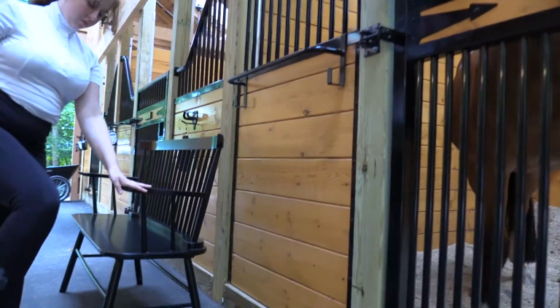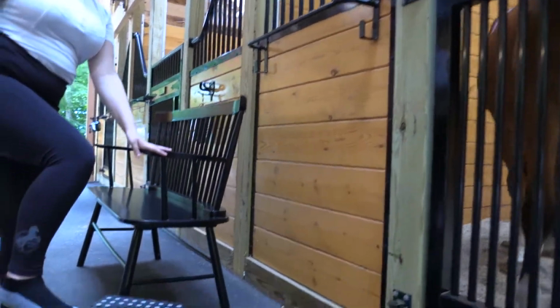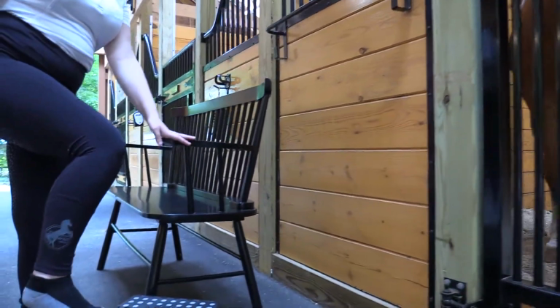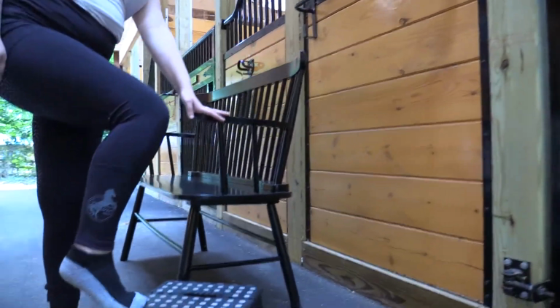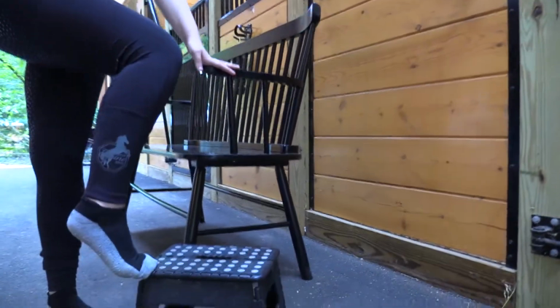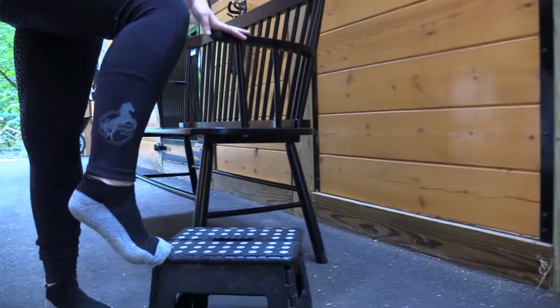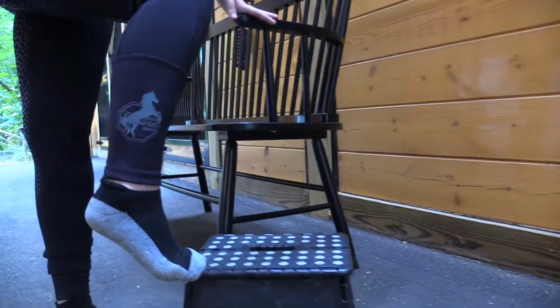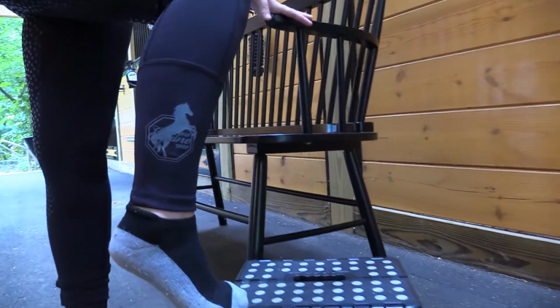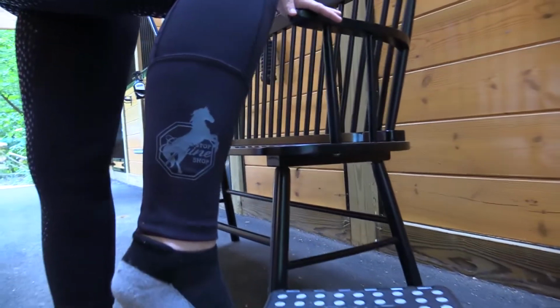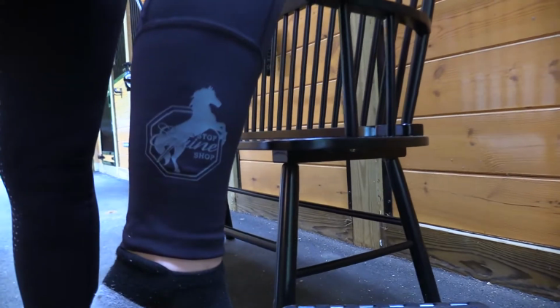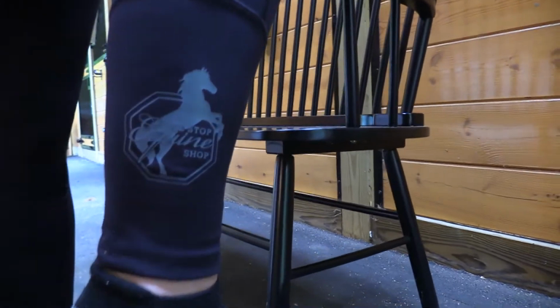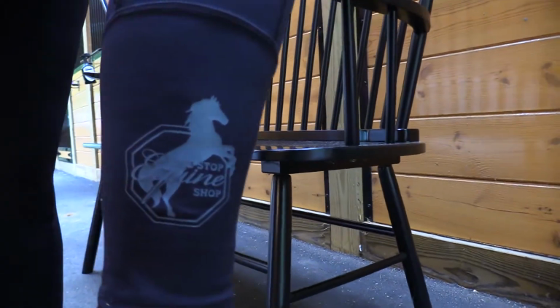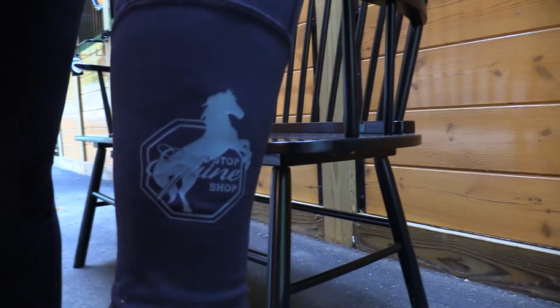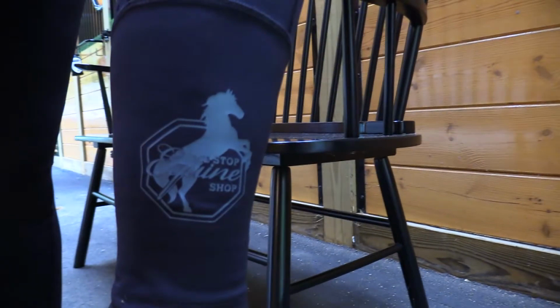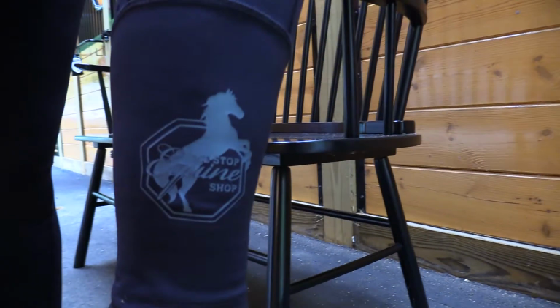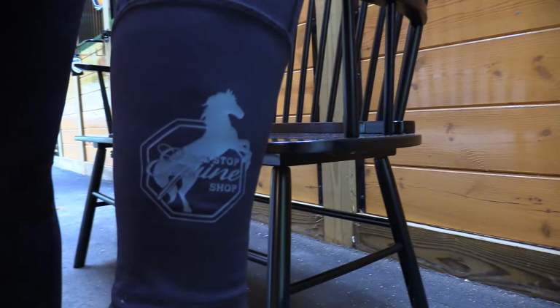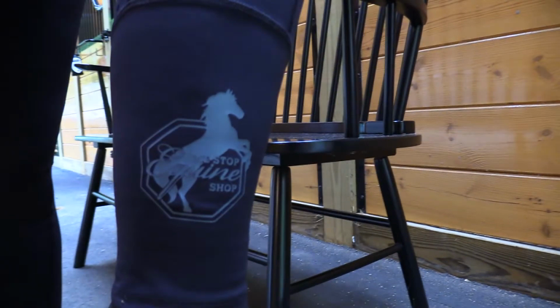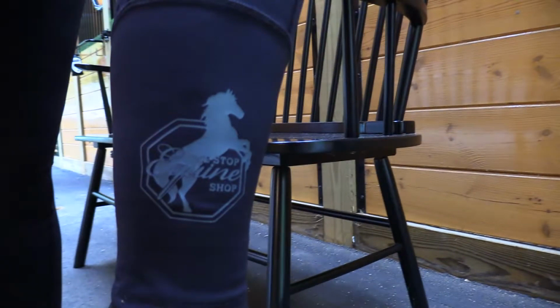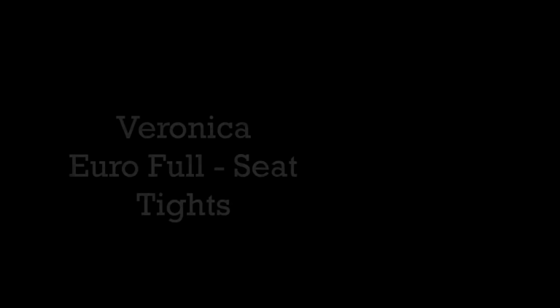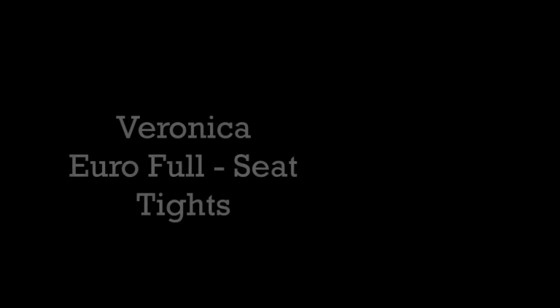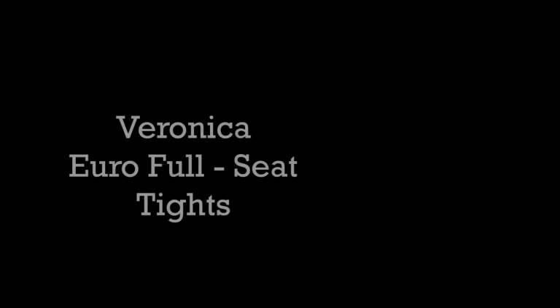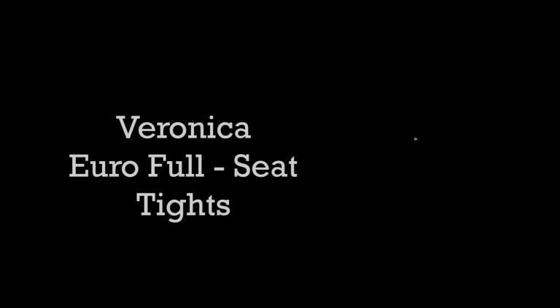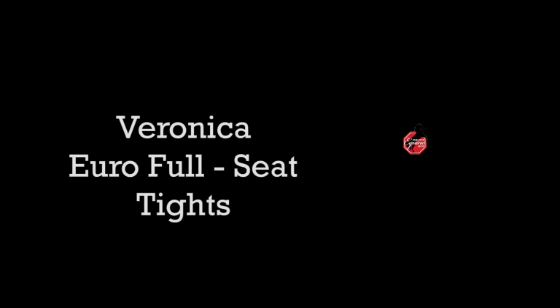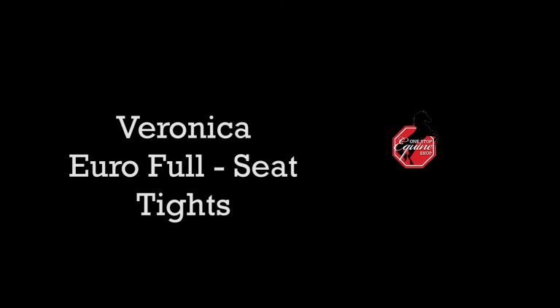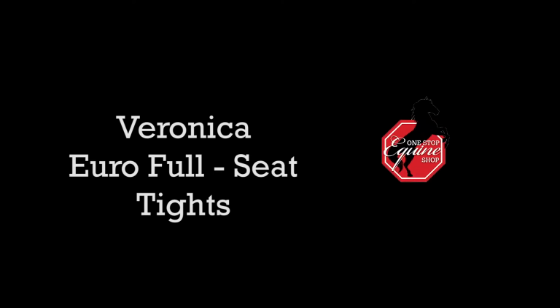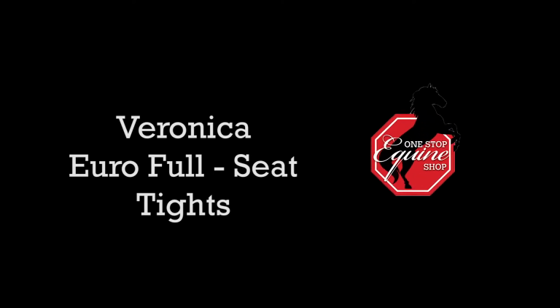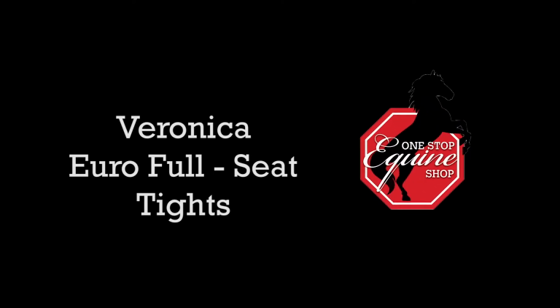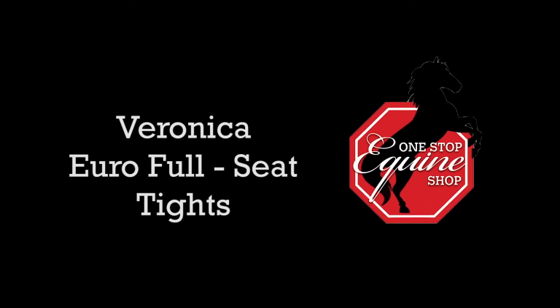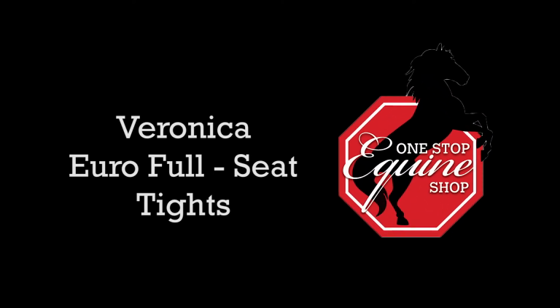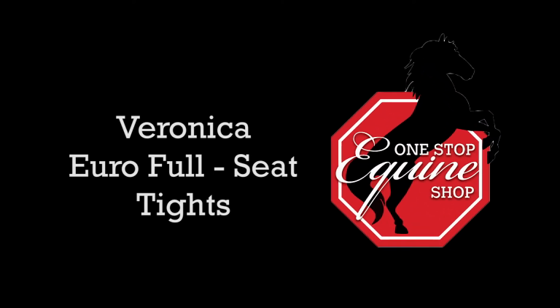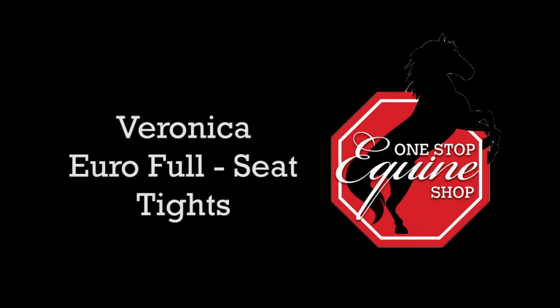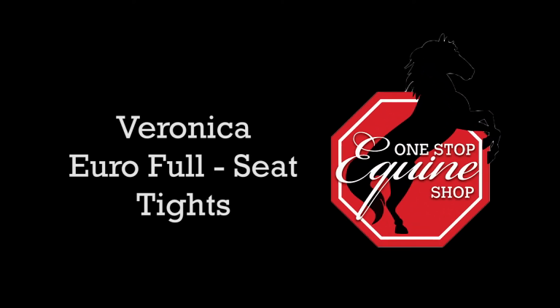For cool comfort and security in the saddle, we recommend the Veronica Euro full seat tights, exclusively from One Stop Equine Shop.